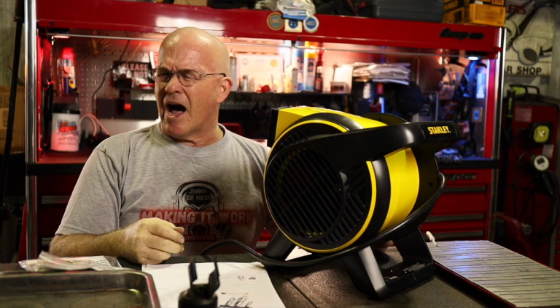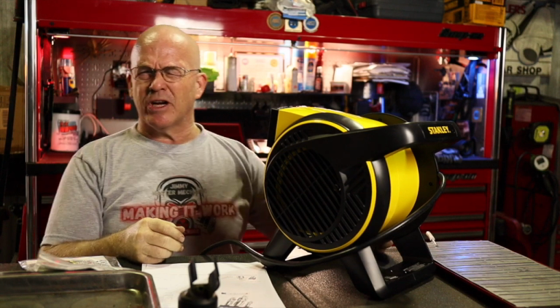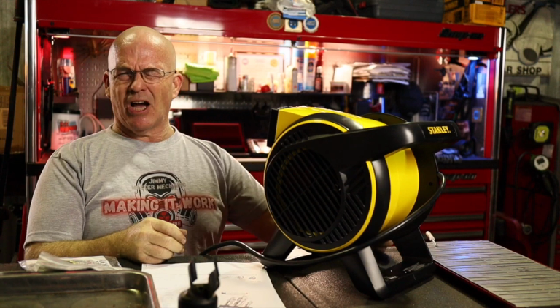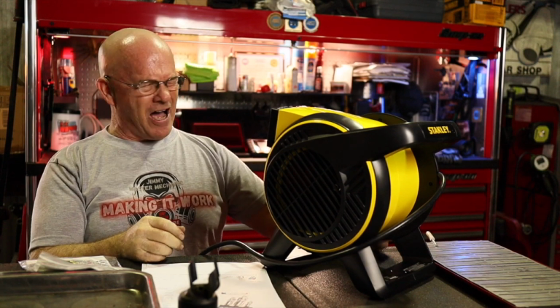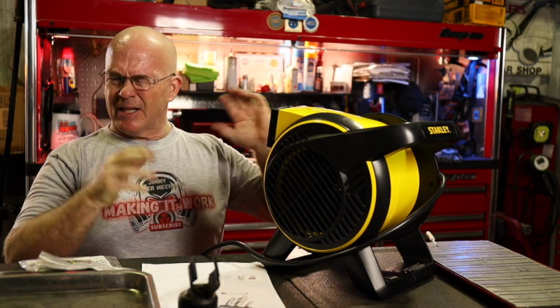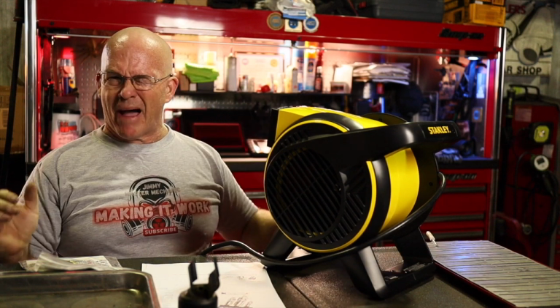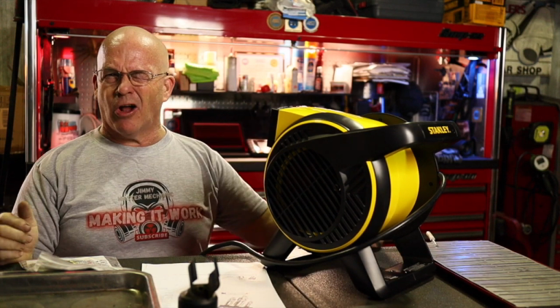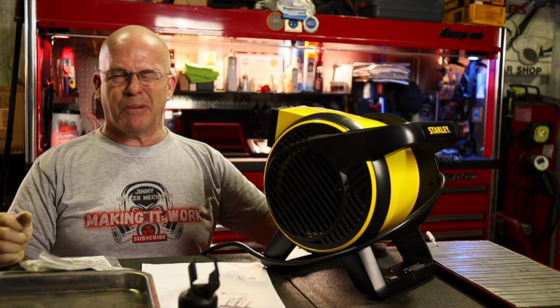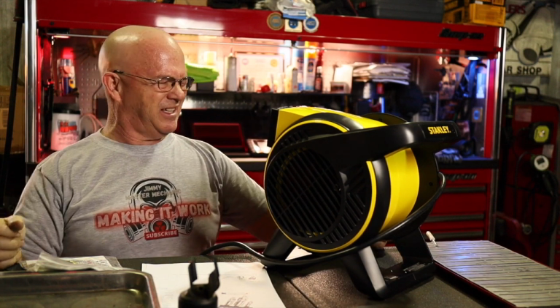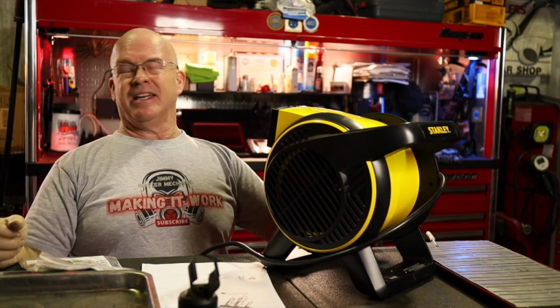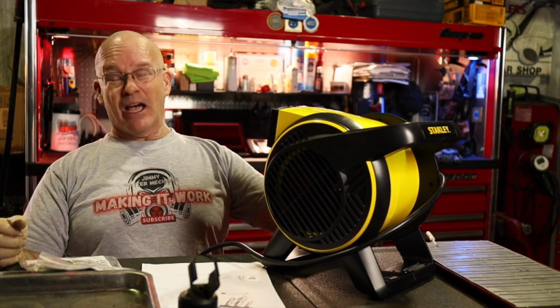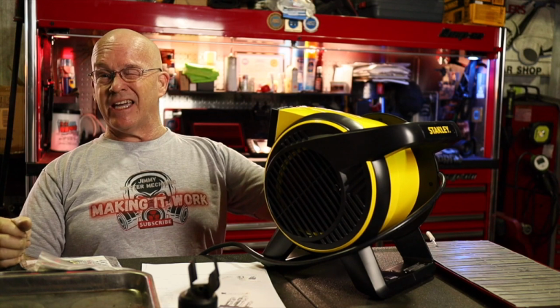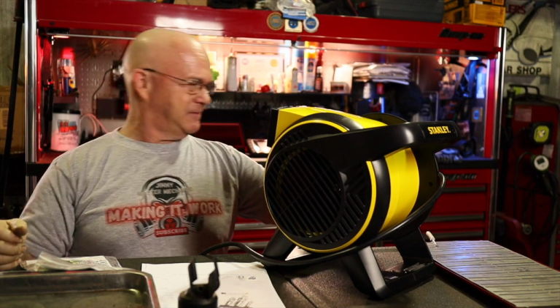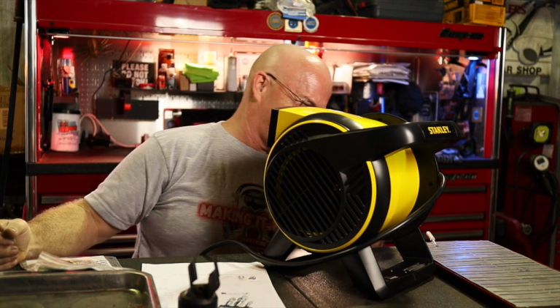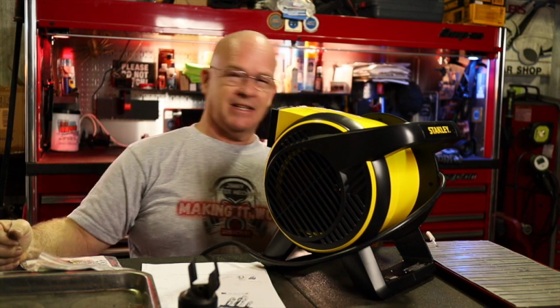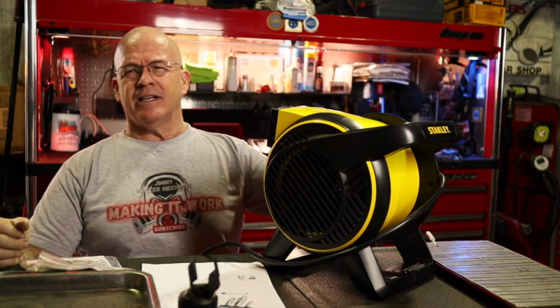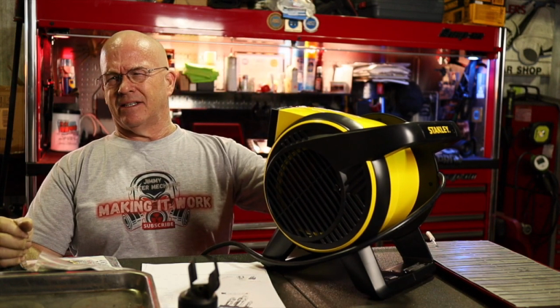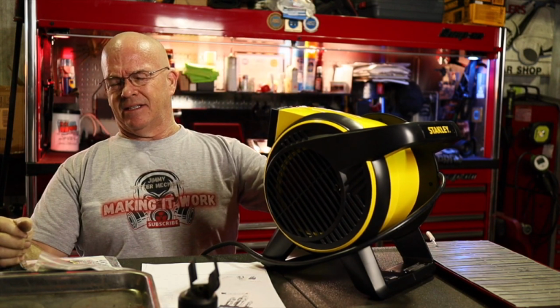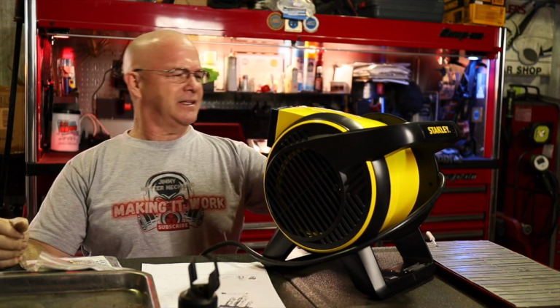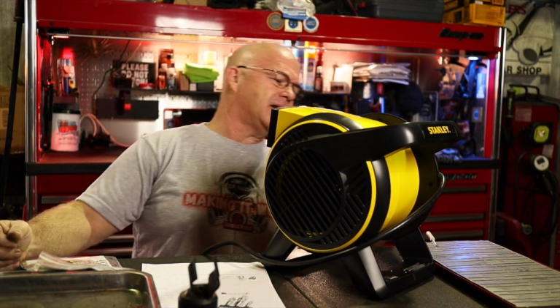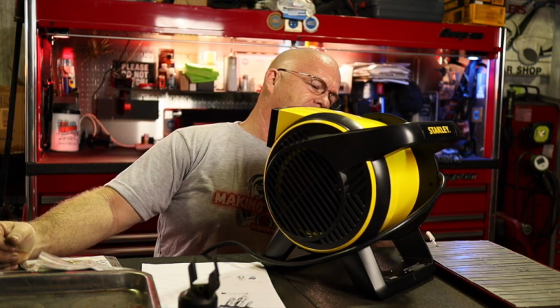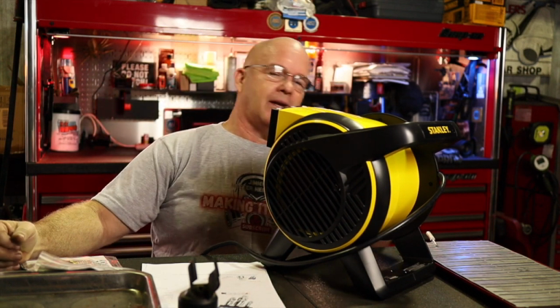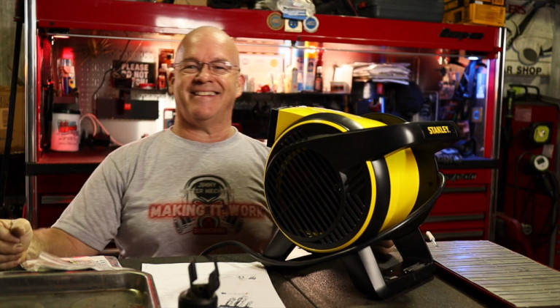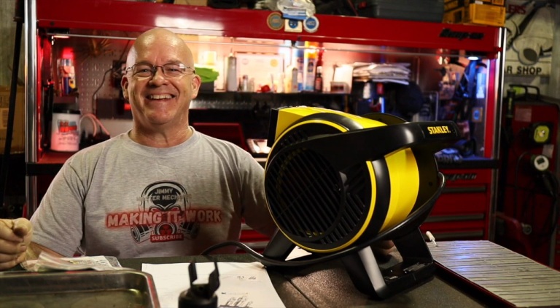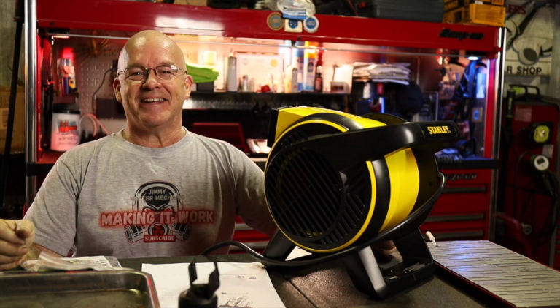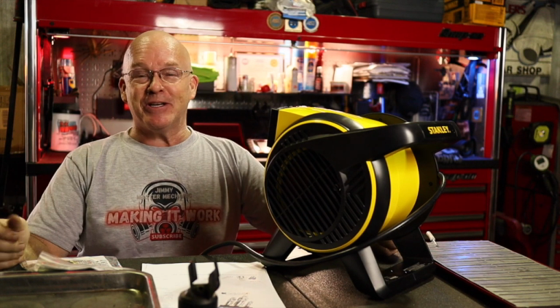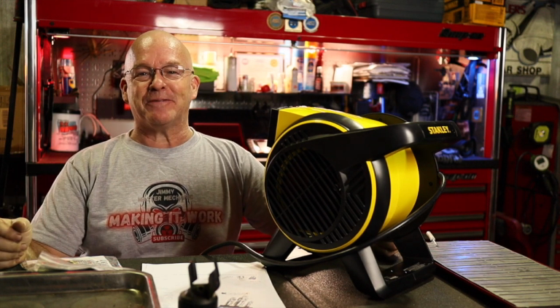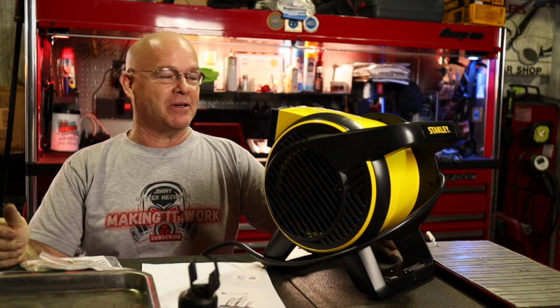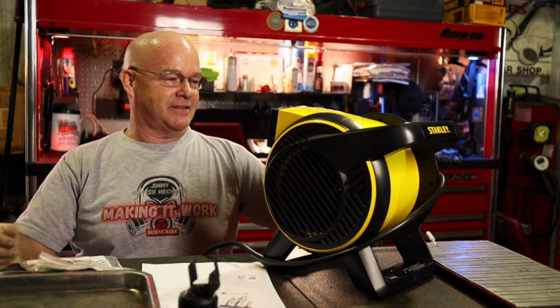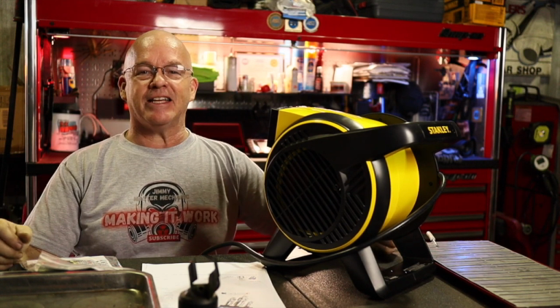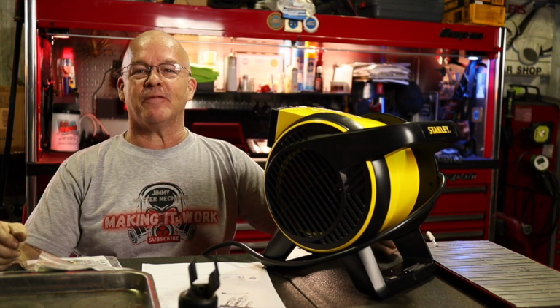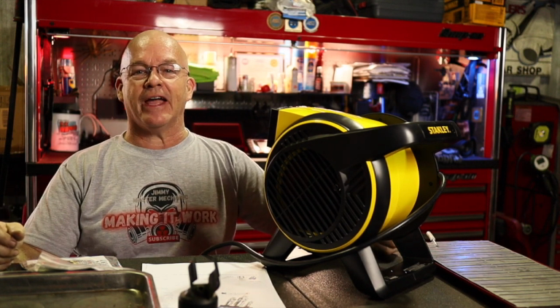I don't know if you guys can tell right now, but it's blowing my hair all over the place. It definitely kicks. It's going to be a good fan for the summer — I had to get myself a new fan.